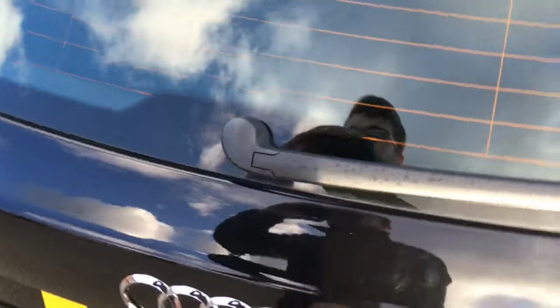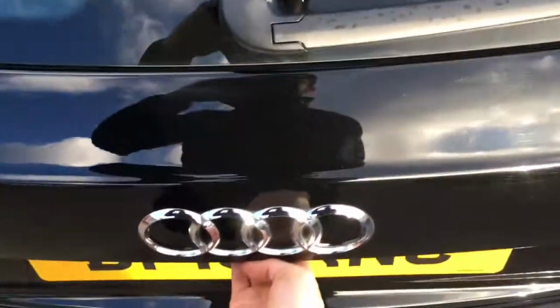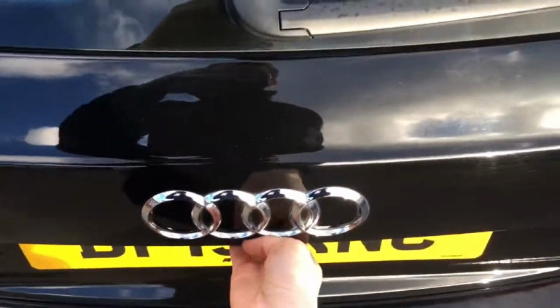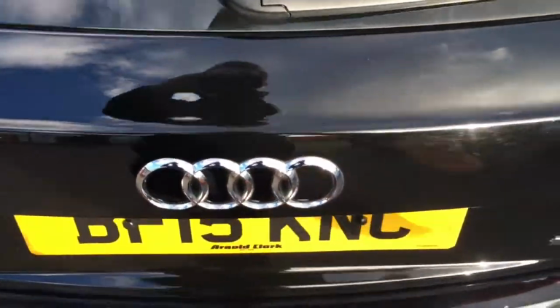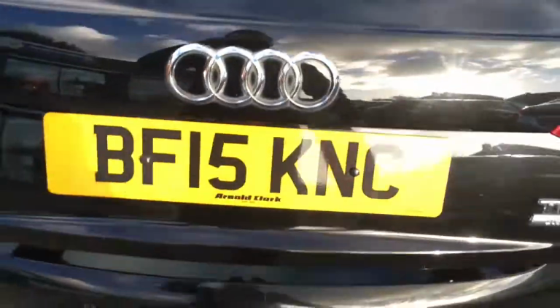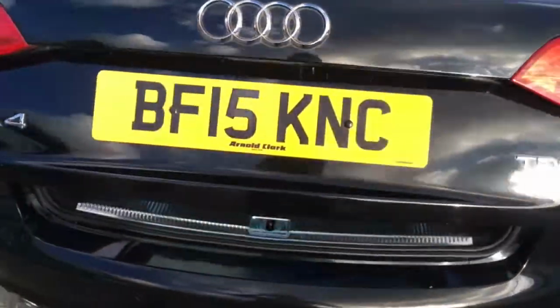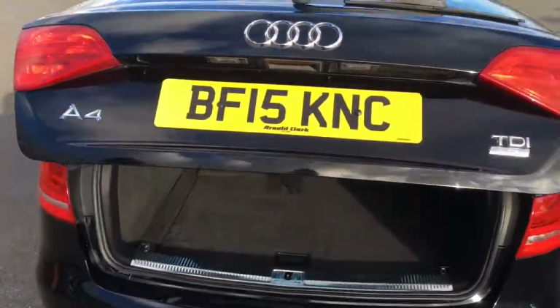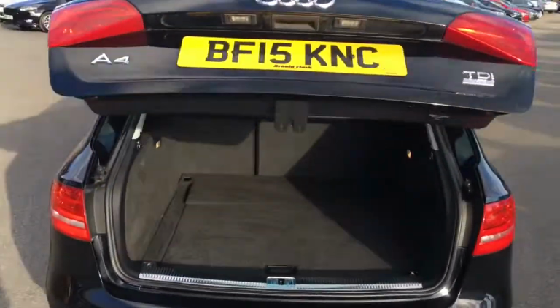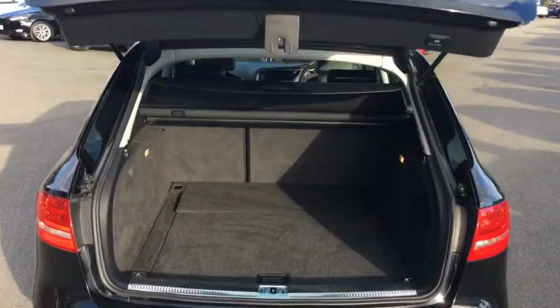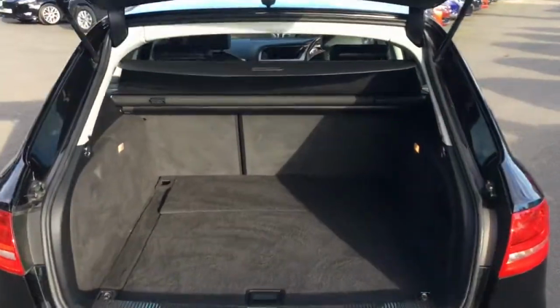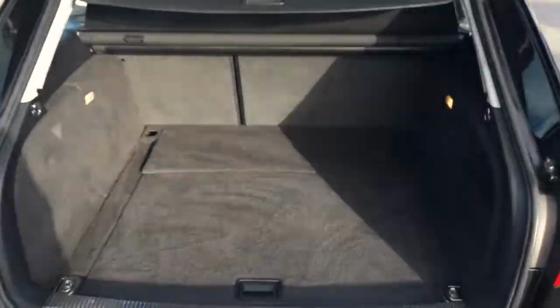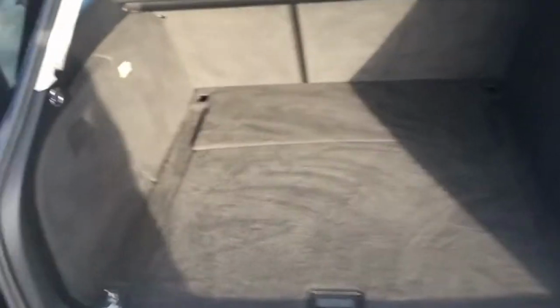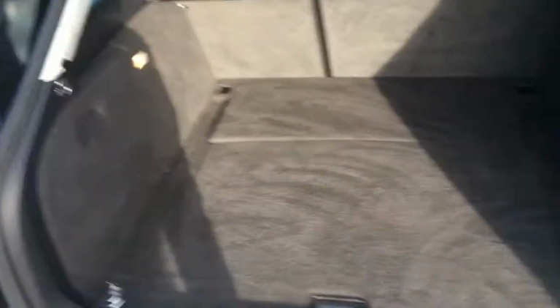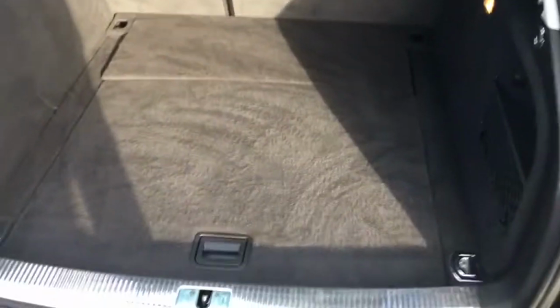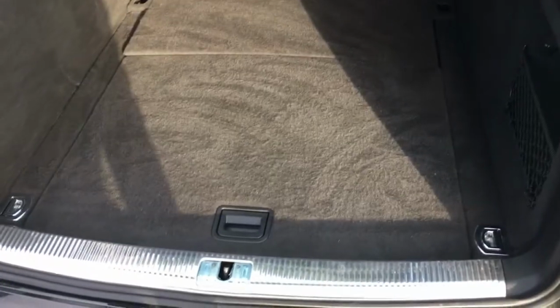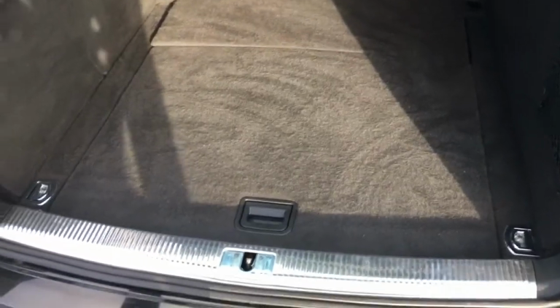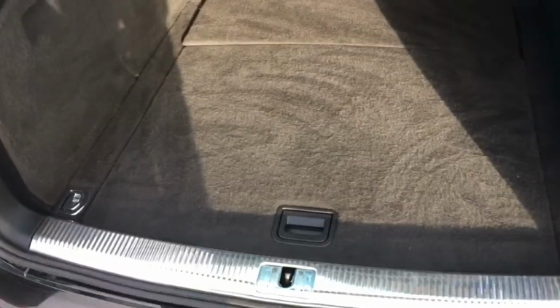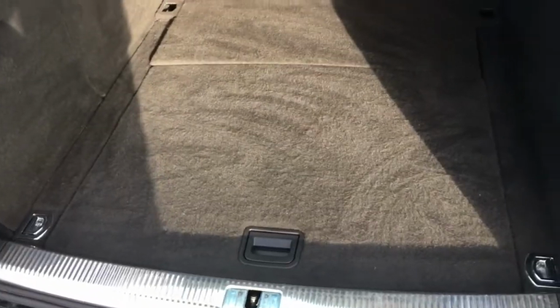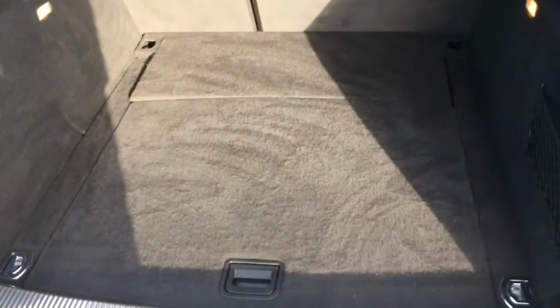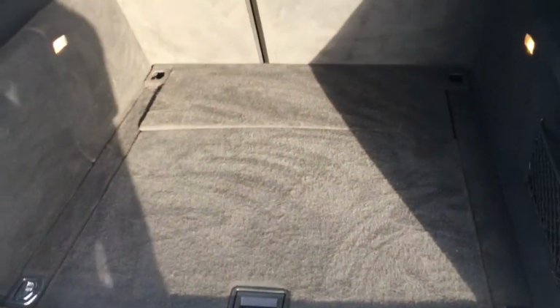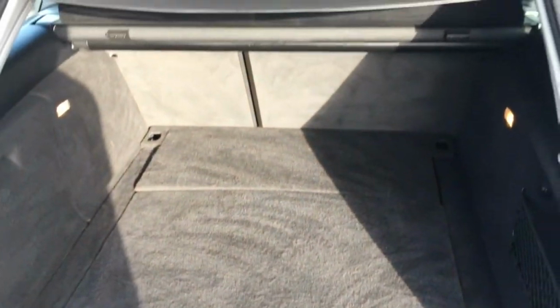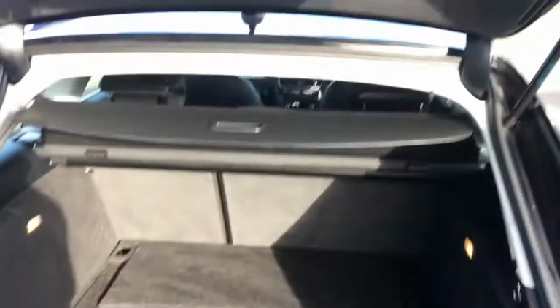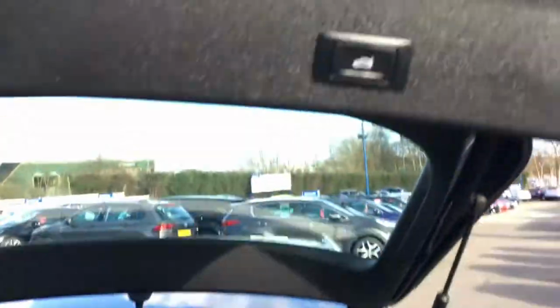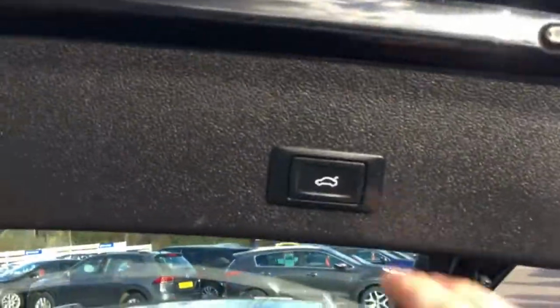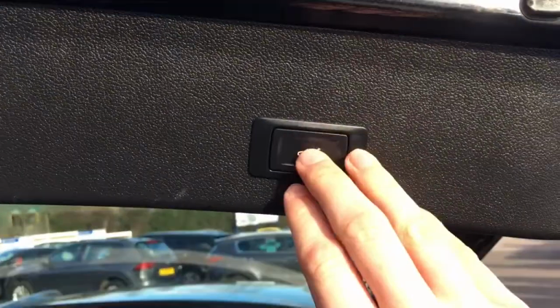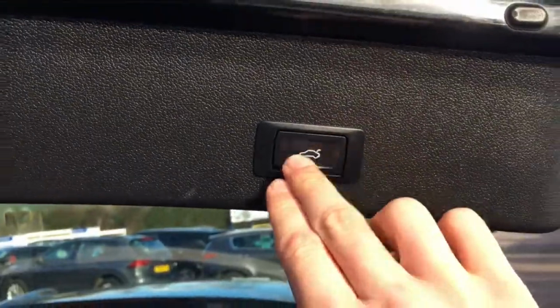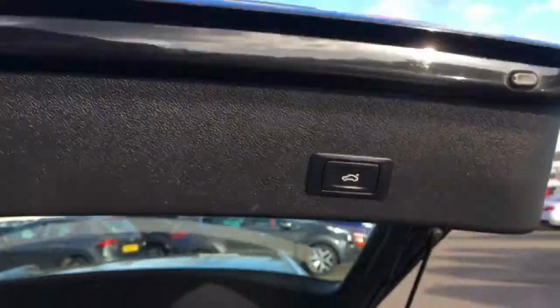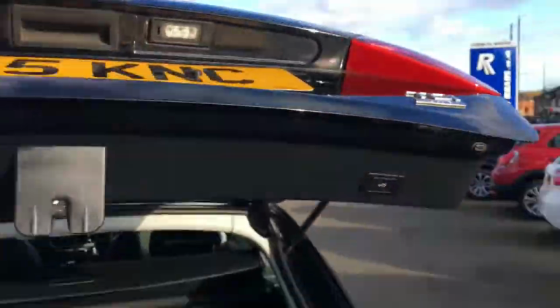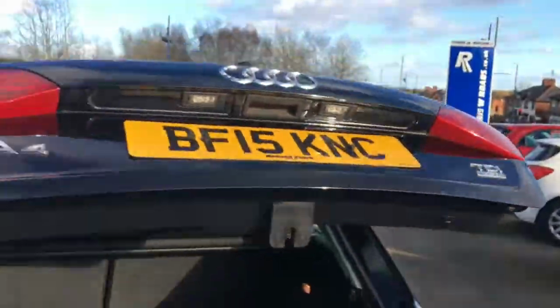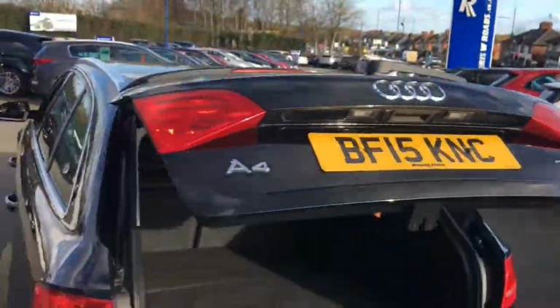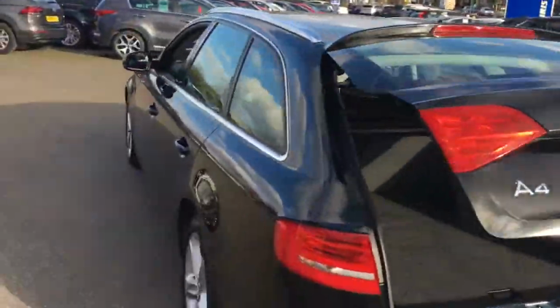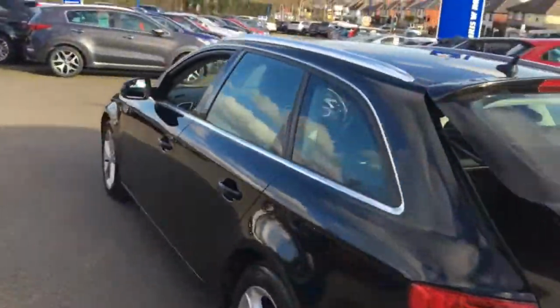Now to open the boot, just press that there and it opens like so, which is really useful. A good sized loading bay, pretty flat with the back of the car as well so it's nice and easy to slide in heavy objects. It also closes at the touch of a button, which just makes life a bit easier.